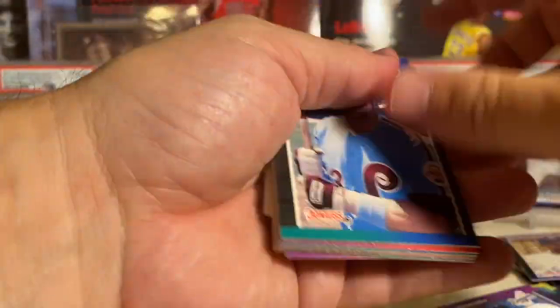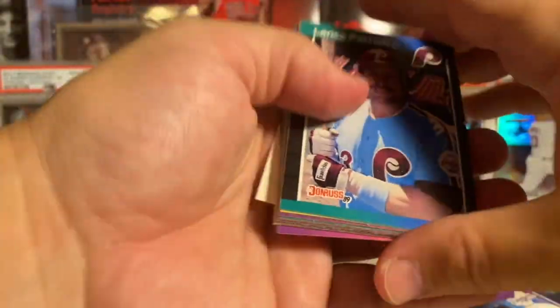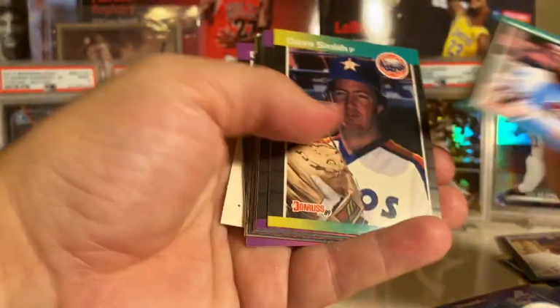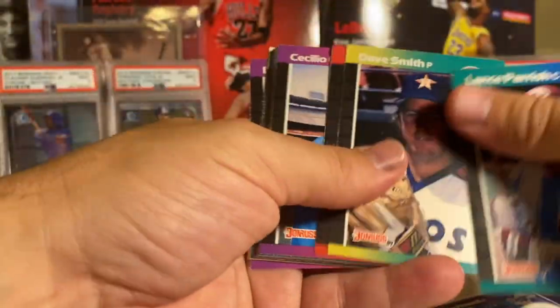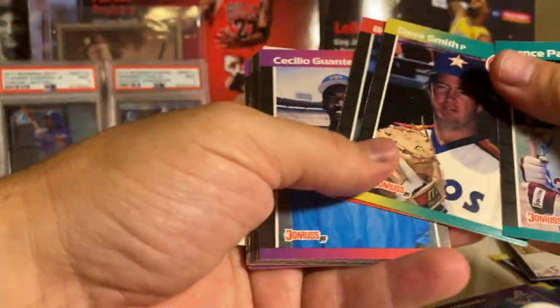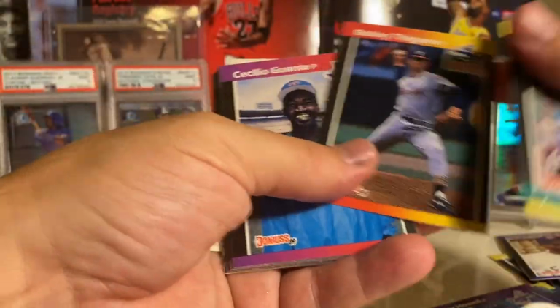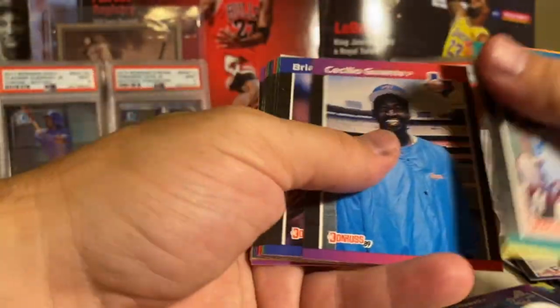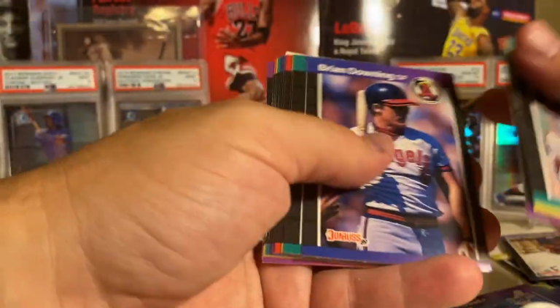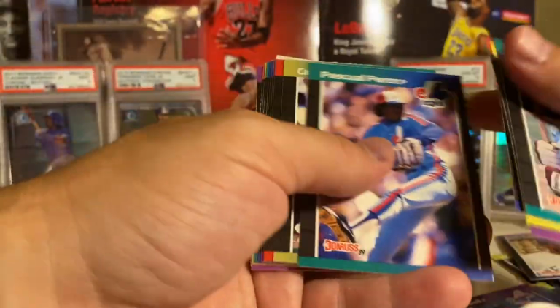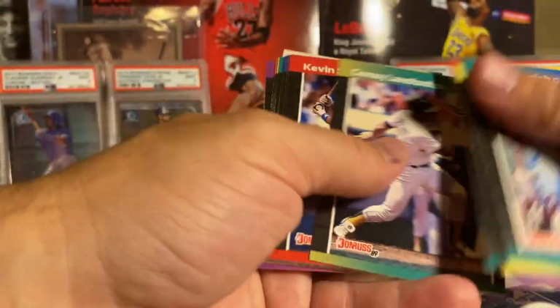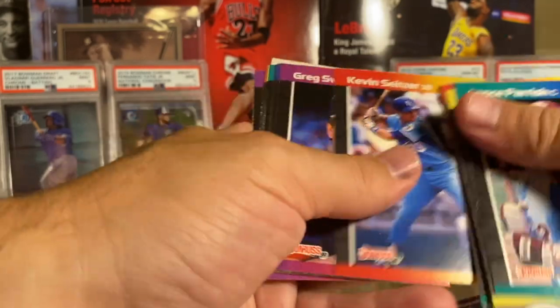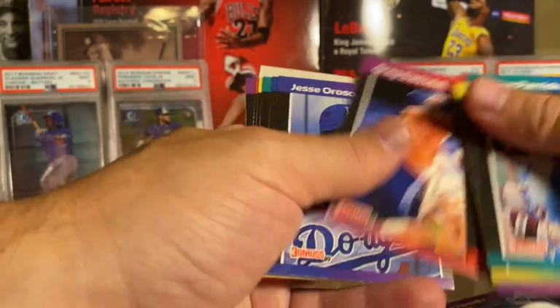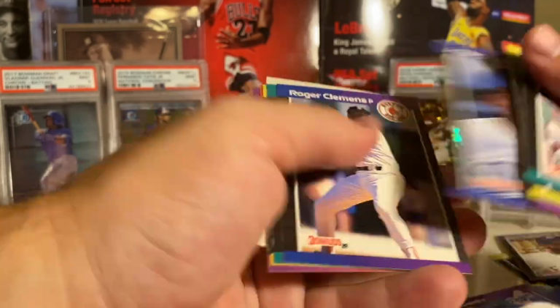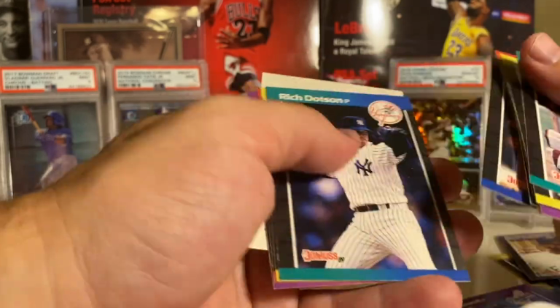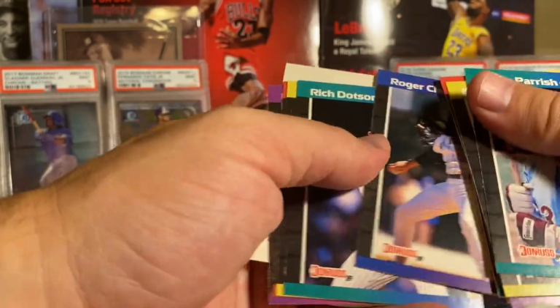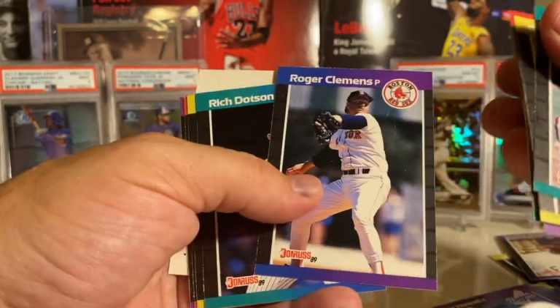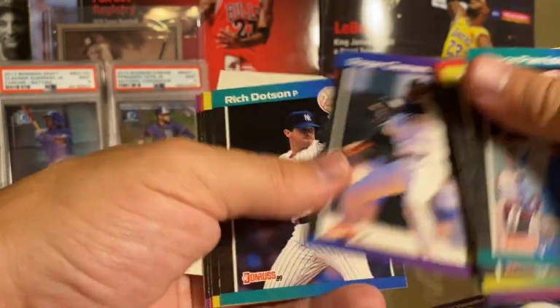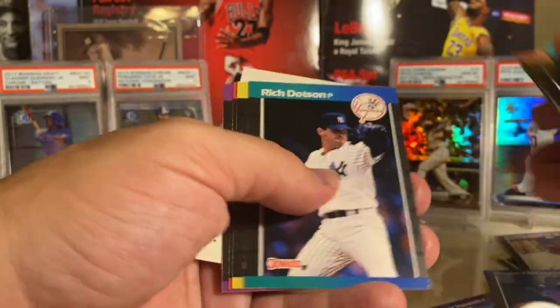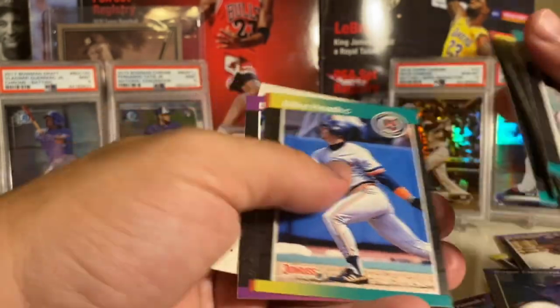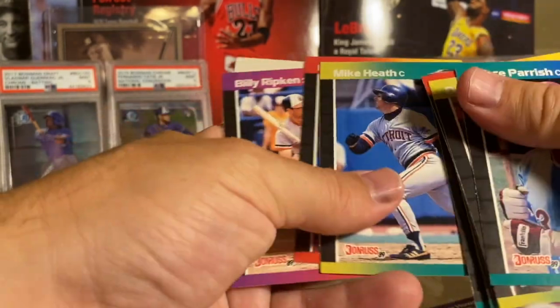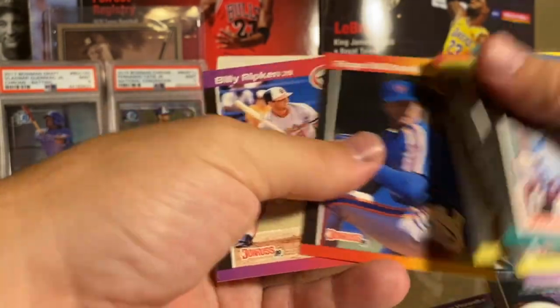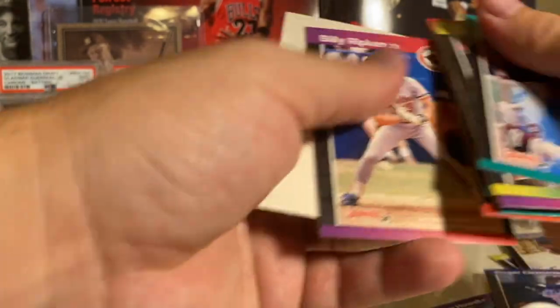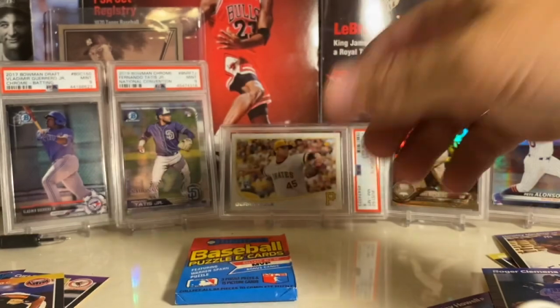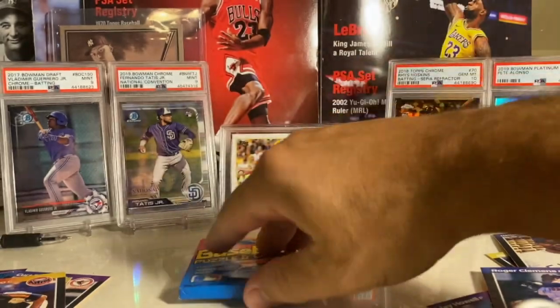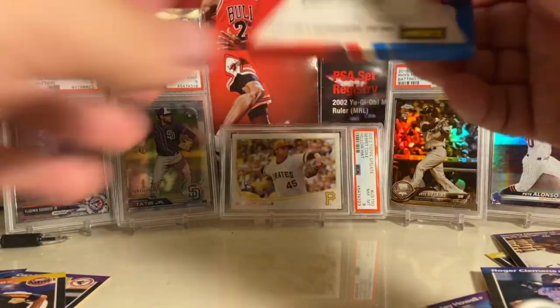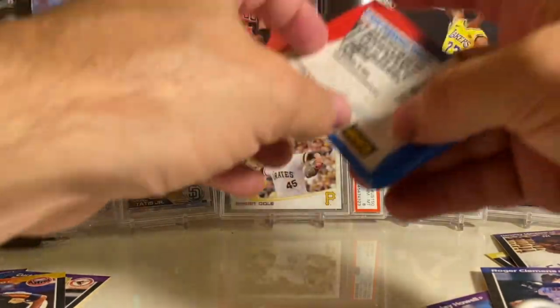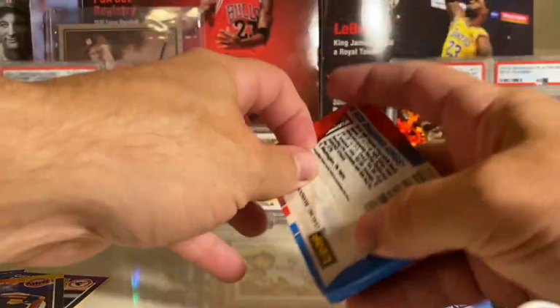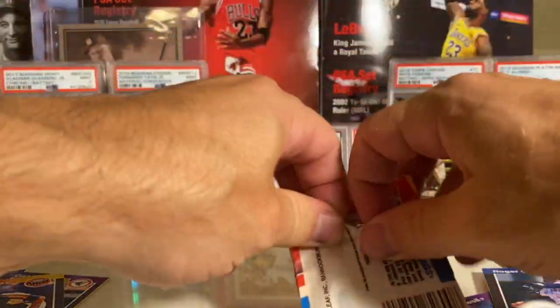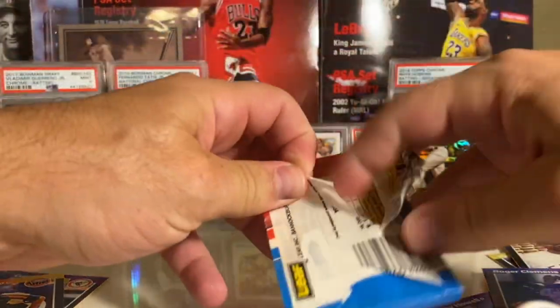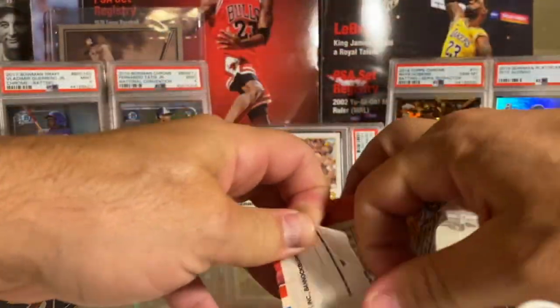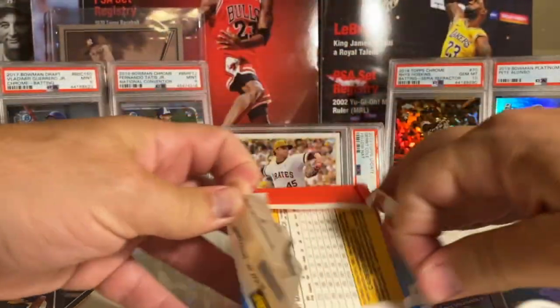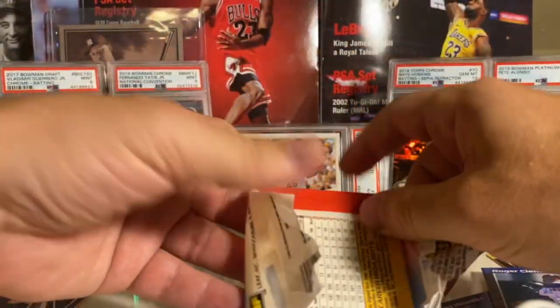There are certain cards I haven't even hit, like Gary Sheffield. I don't know - I thought that was Greg Maddux. Keith Anderson, Bradley, Mark Grace, Will Clark. Nothing there. Two more packs to go and then we'll do a quick recap and wrap this video up. Bobby Thigpen, Downing, Jesse Orosco, Roger Clemens, Keith and Billy Ripken.